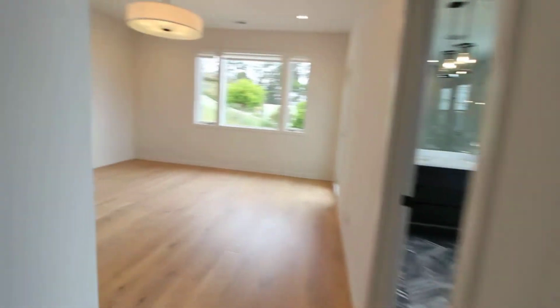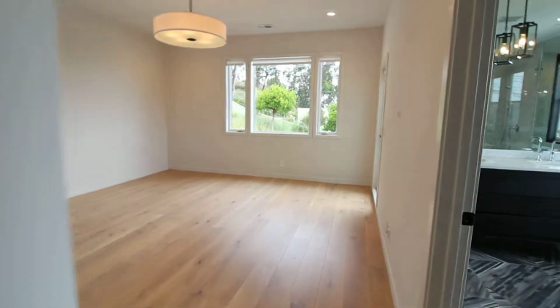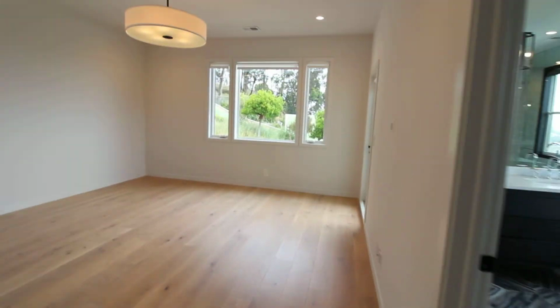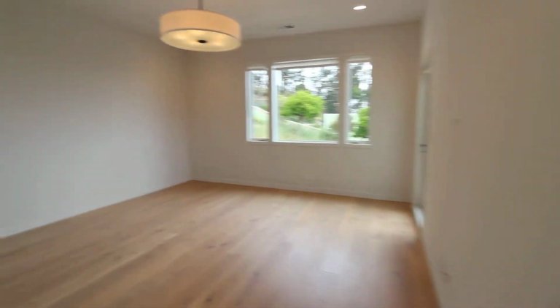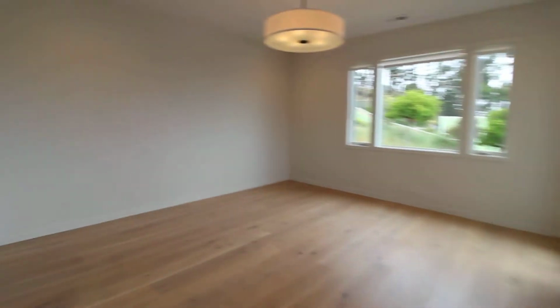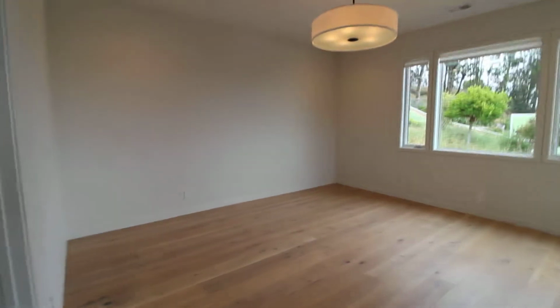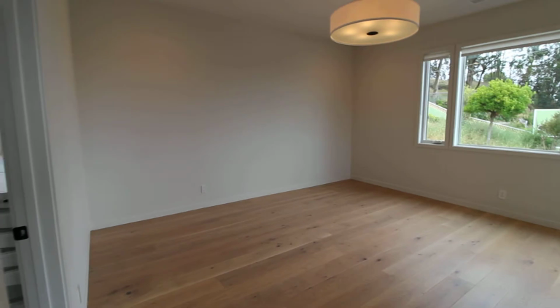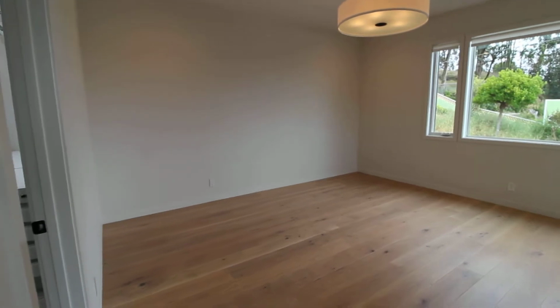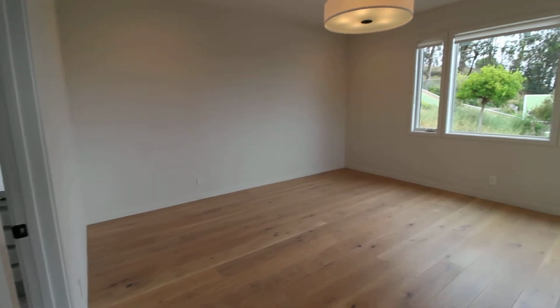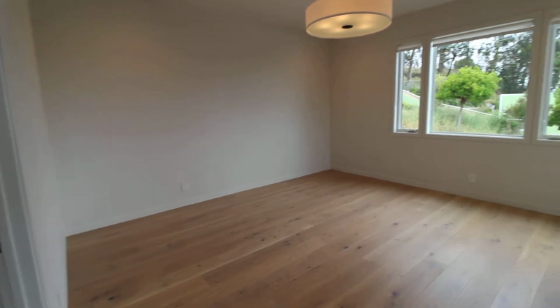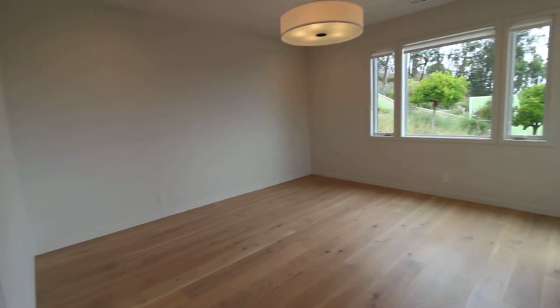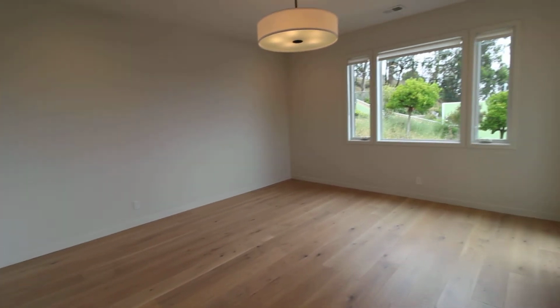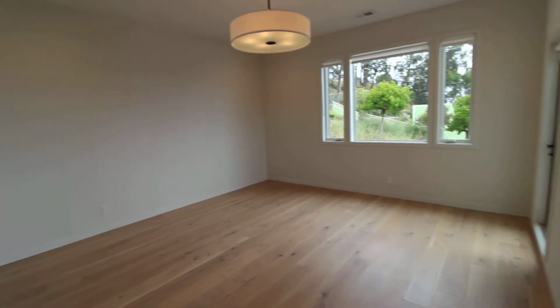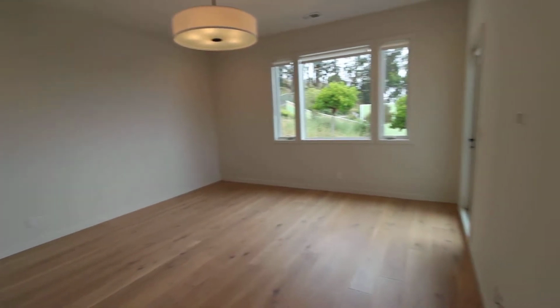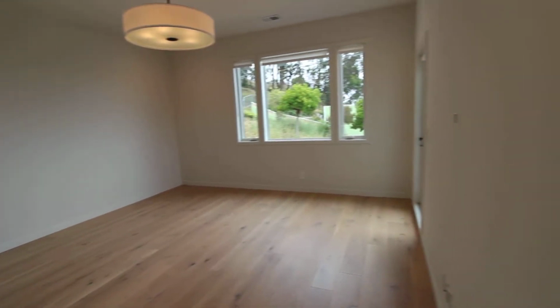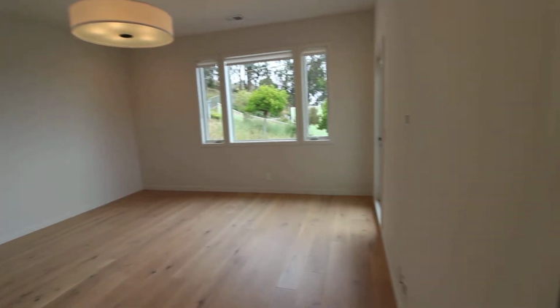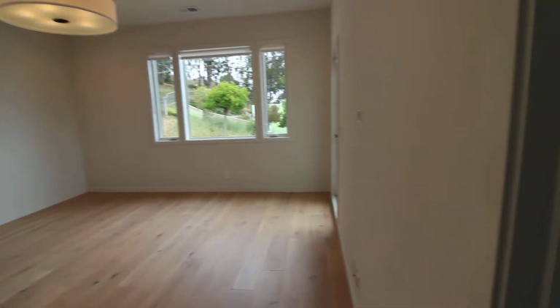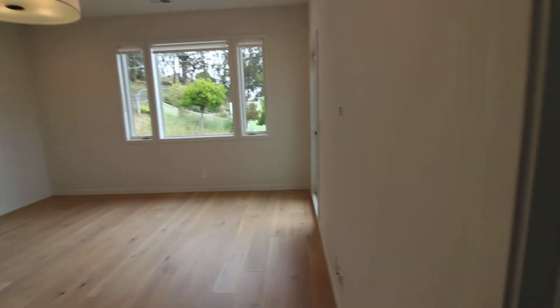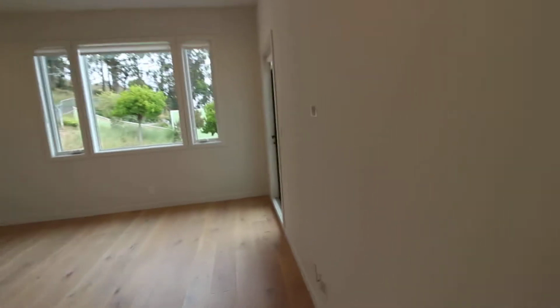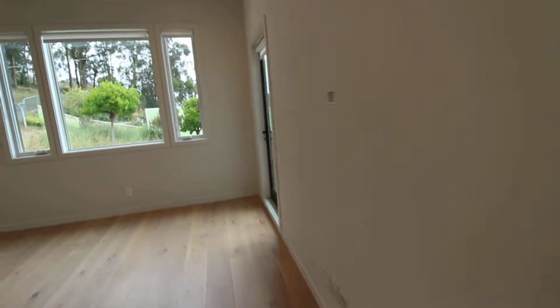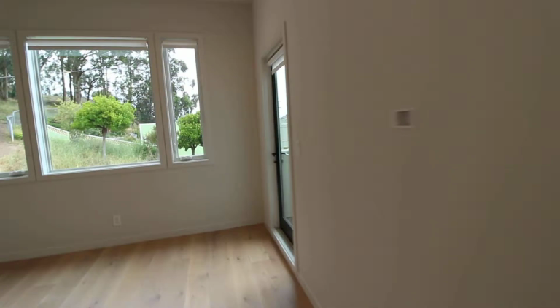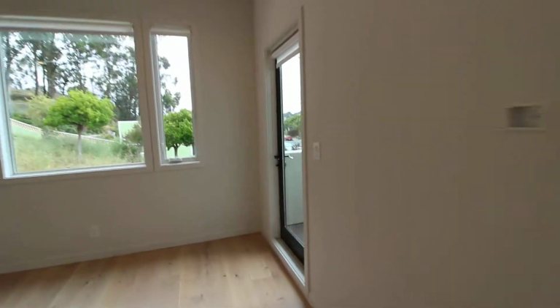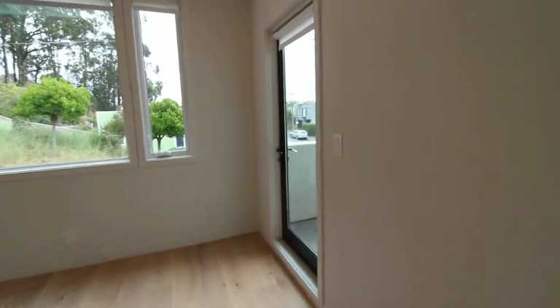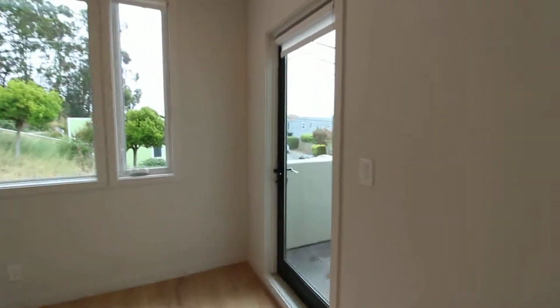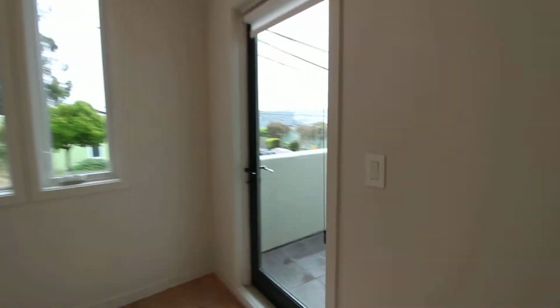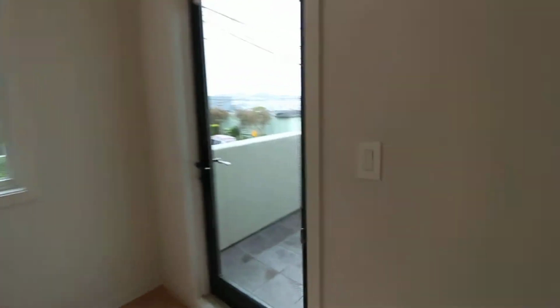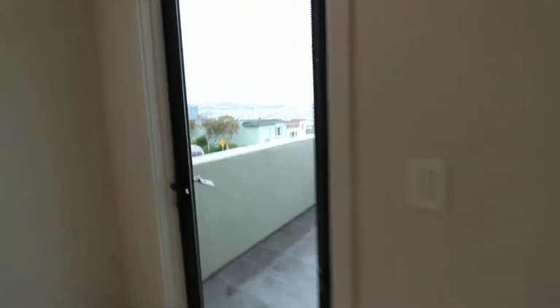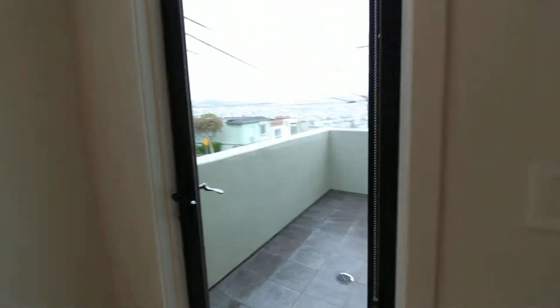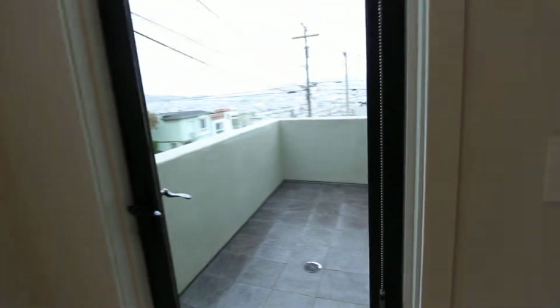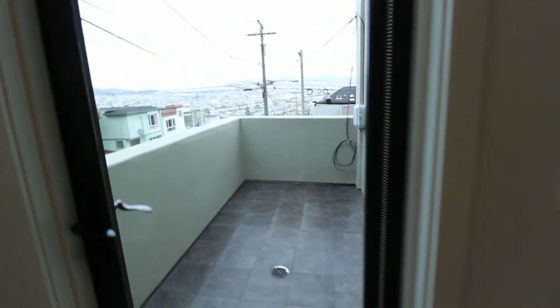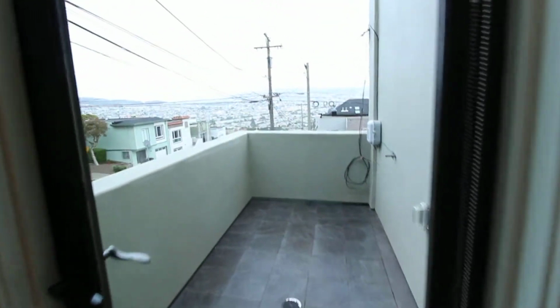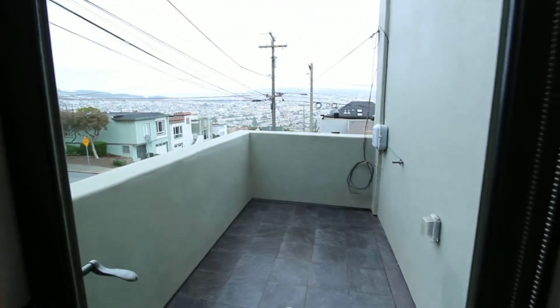The master bedroom is quite large and can accommodate a king-size bed and whatever other bedroom furniture you might have. It also has a balcony with views.